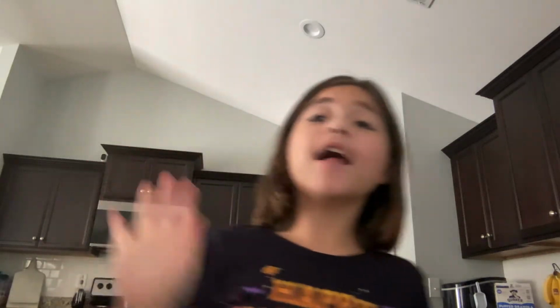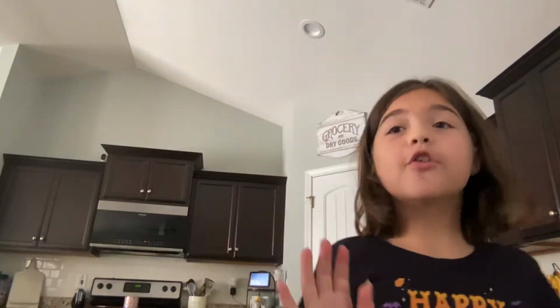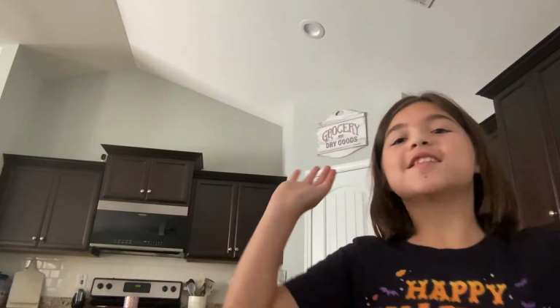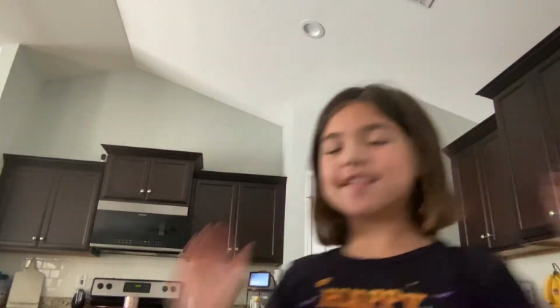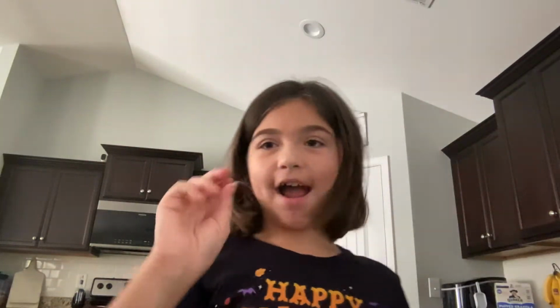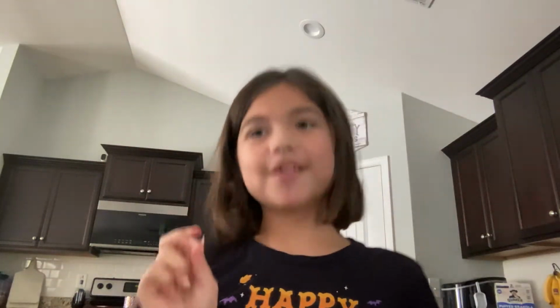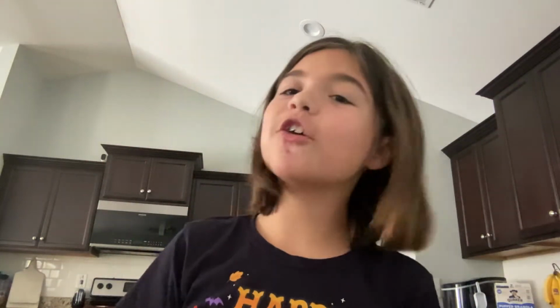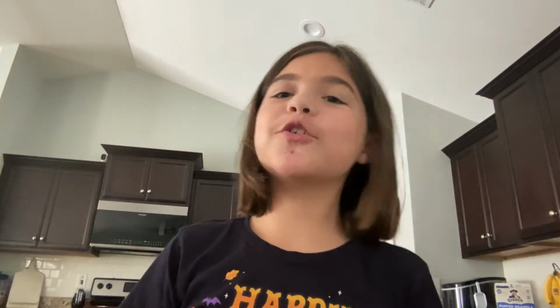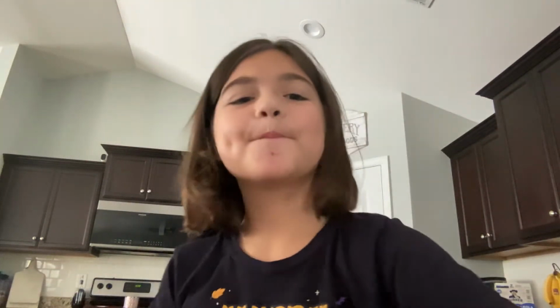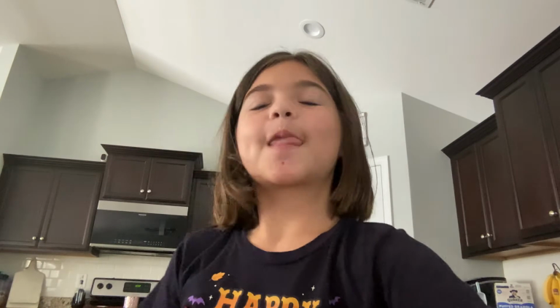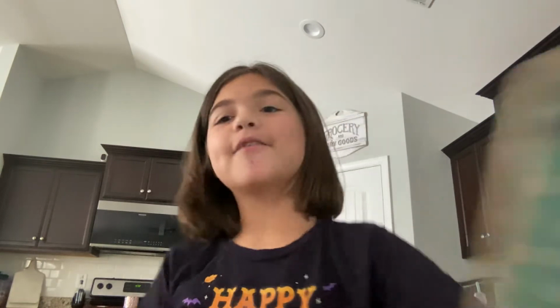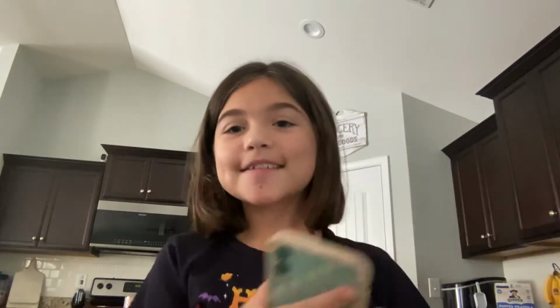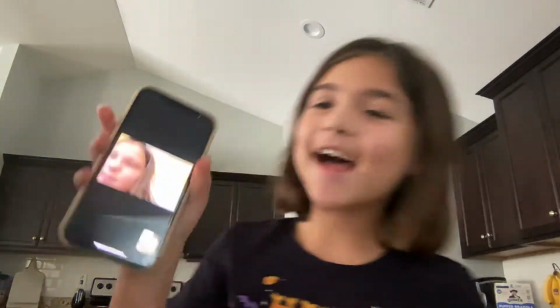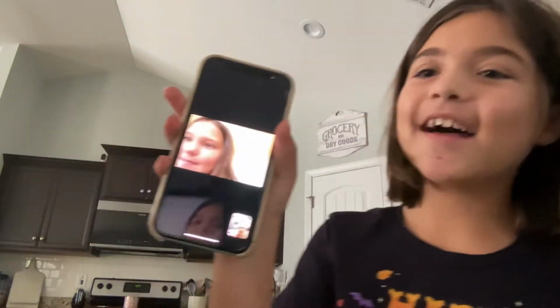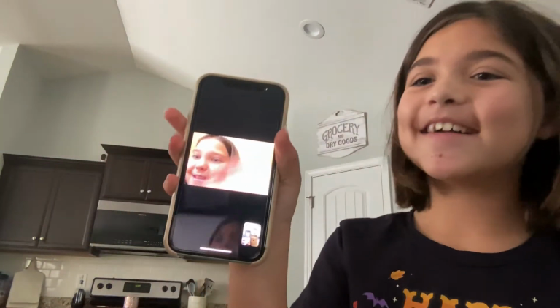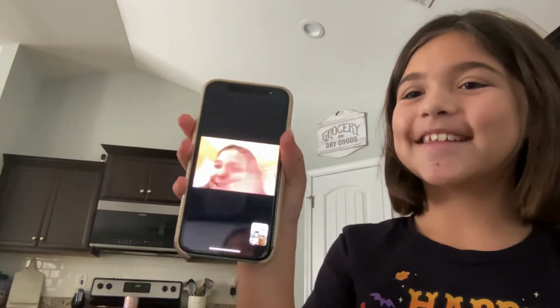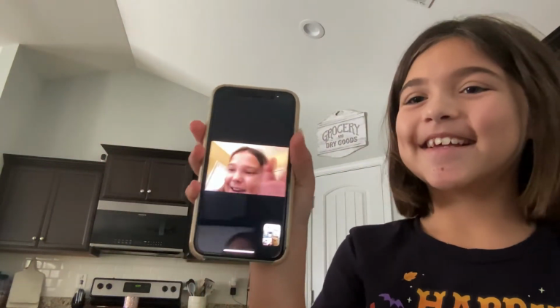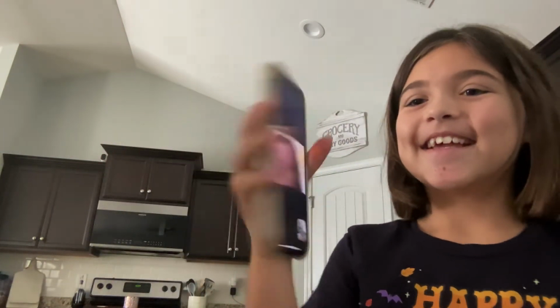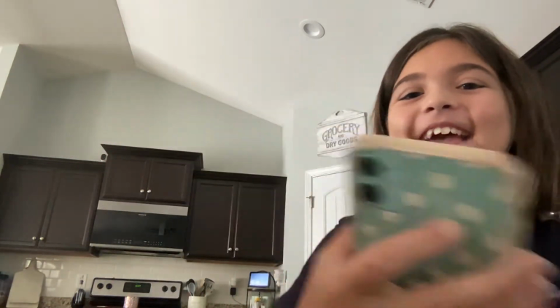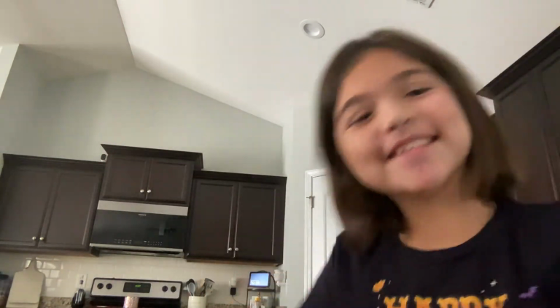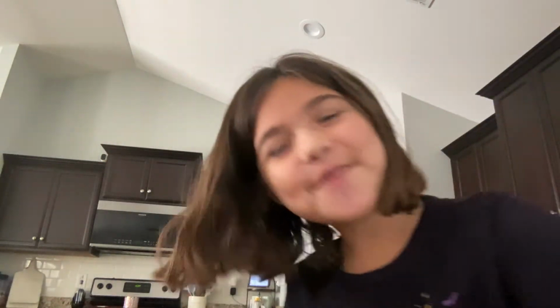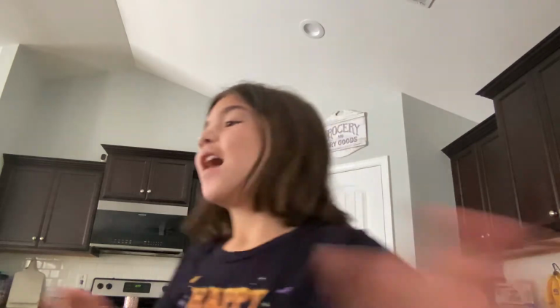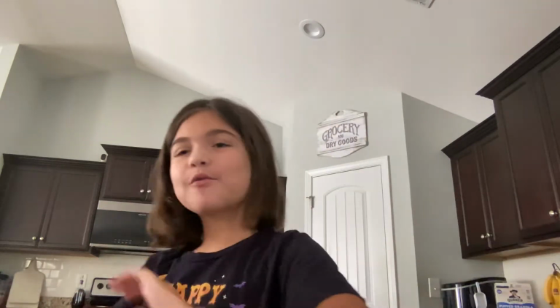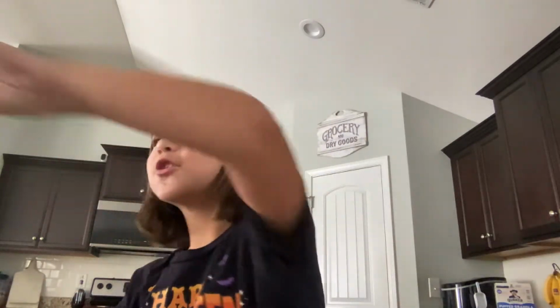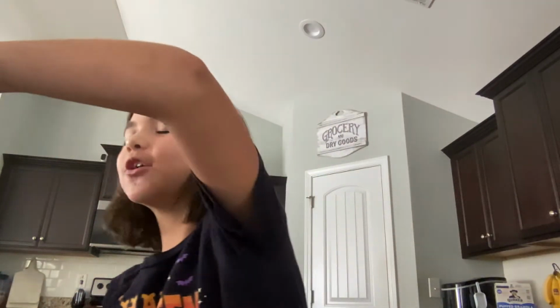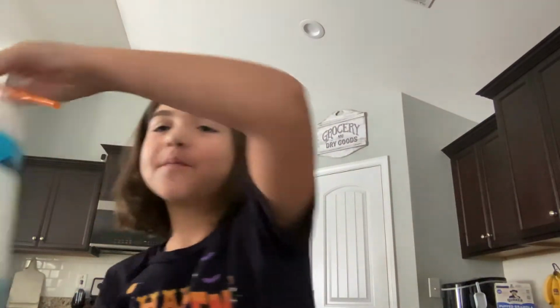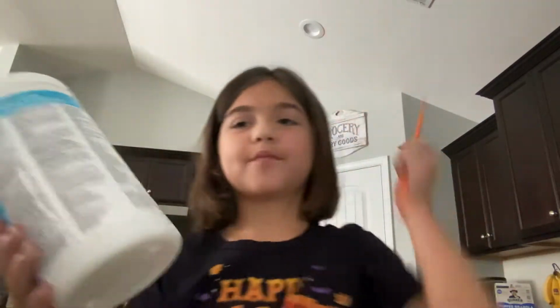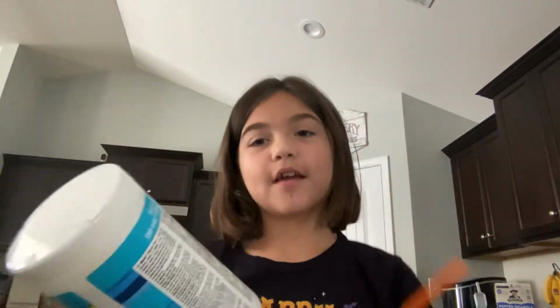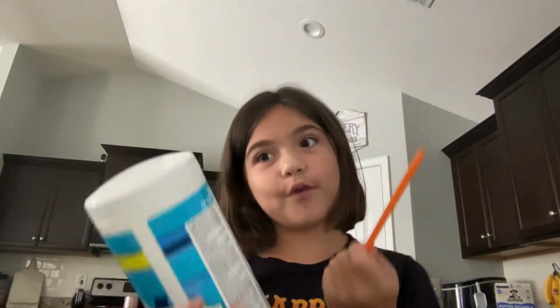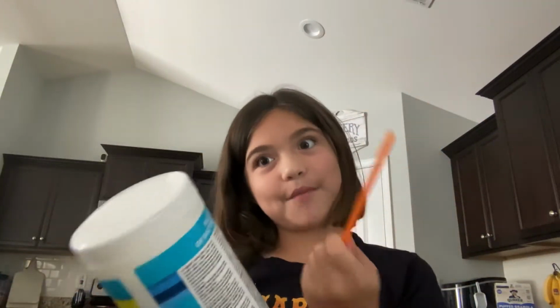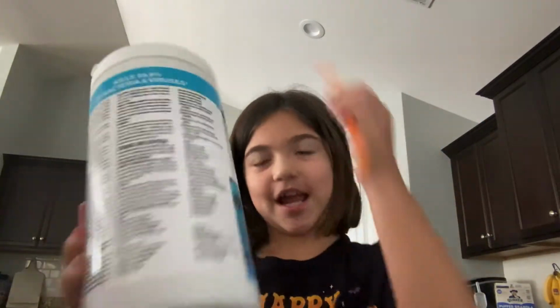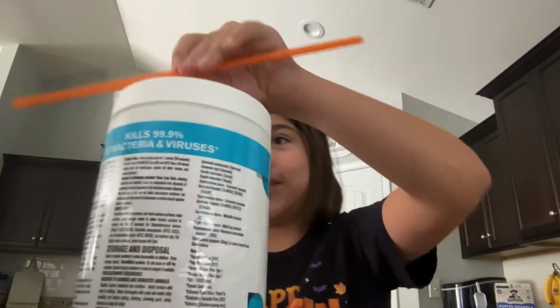Hello beautifuls! Today I have something to show you! I have a guest, Ella! Hi! And today I'm going to be showing you what magic I can do.